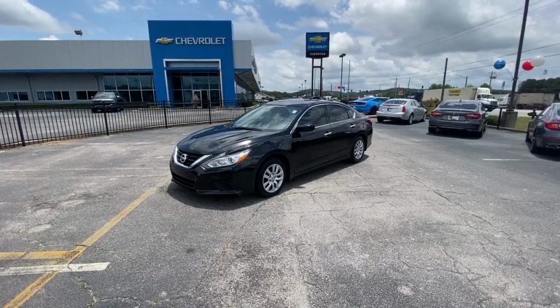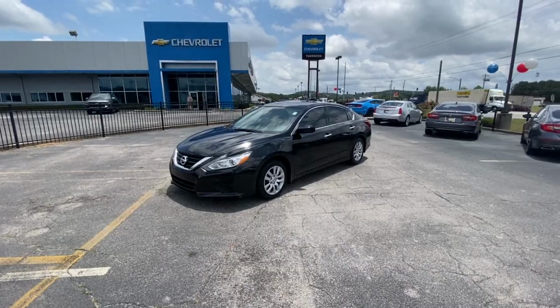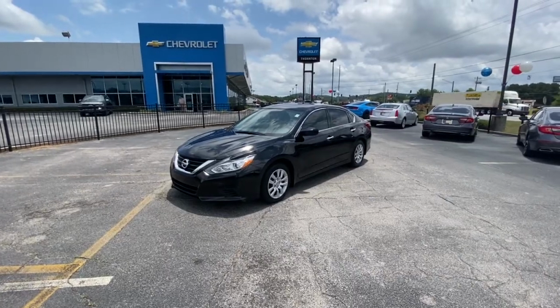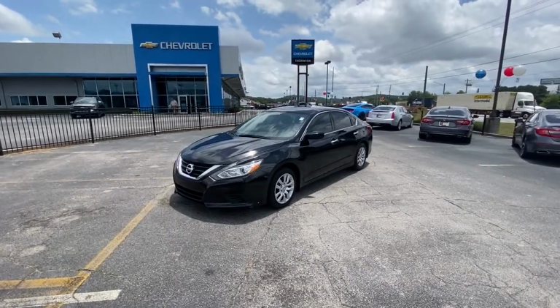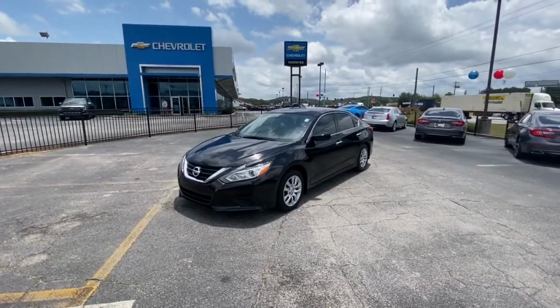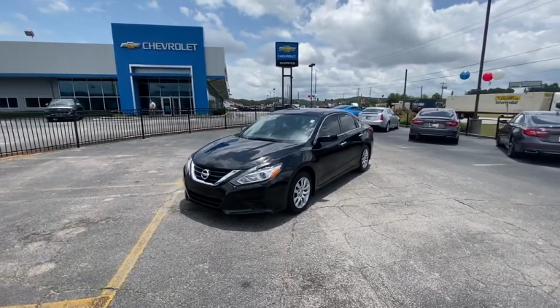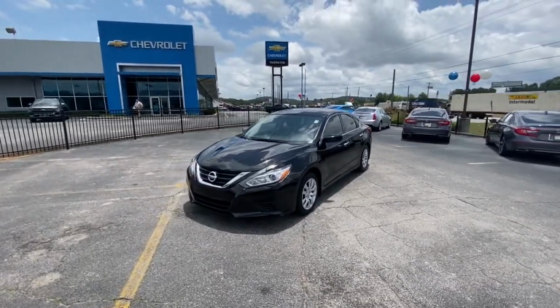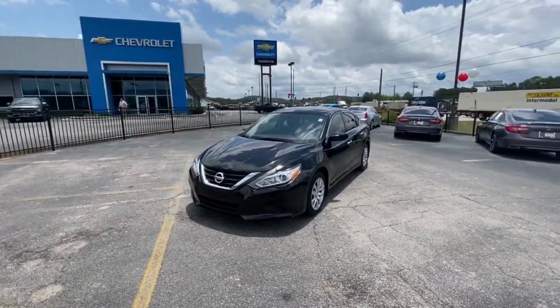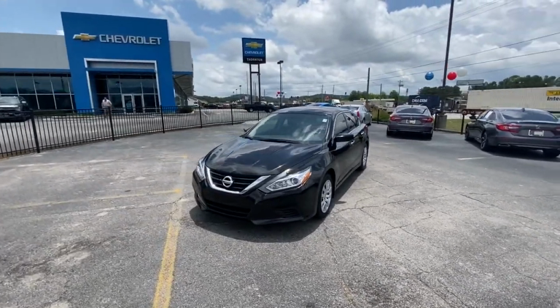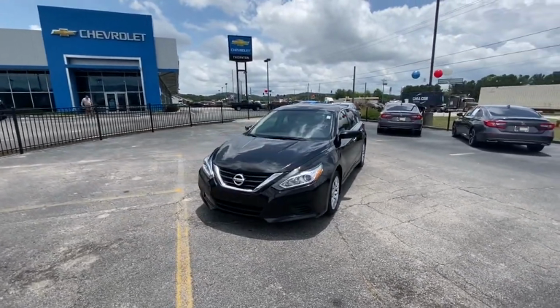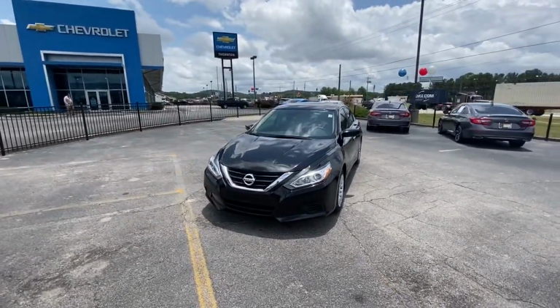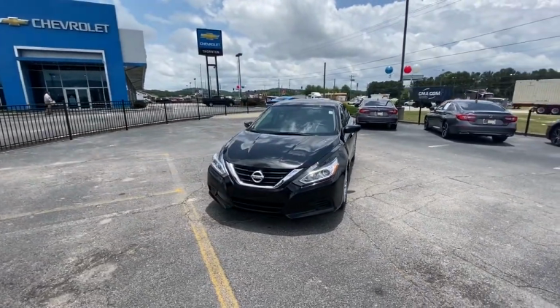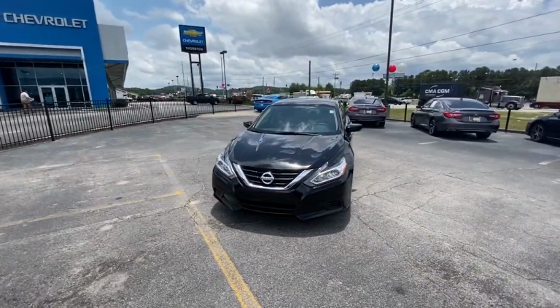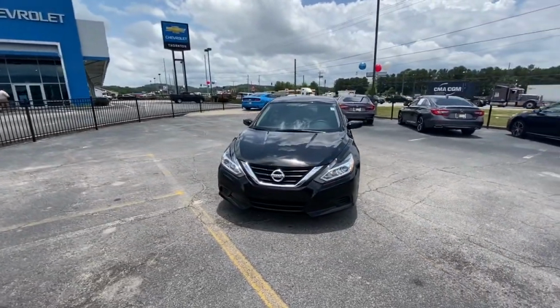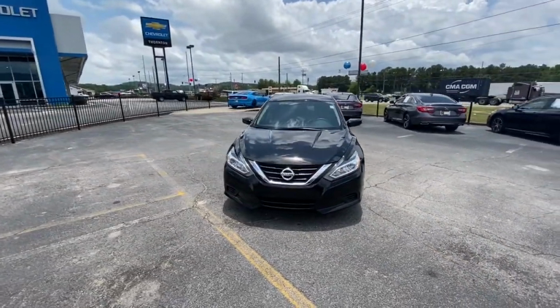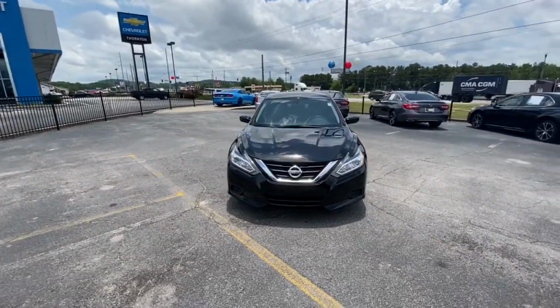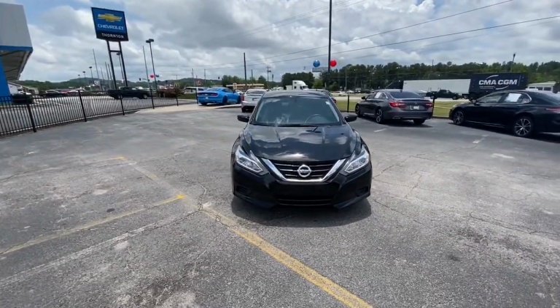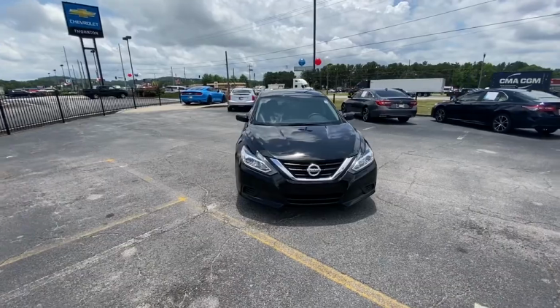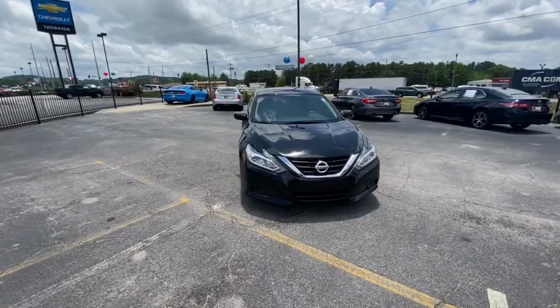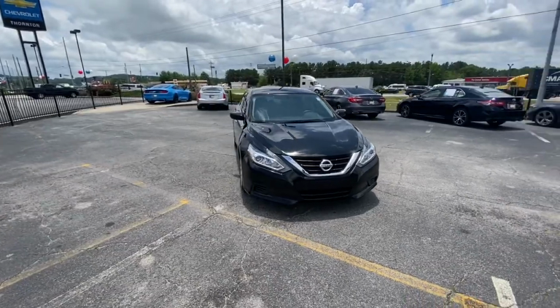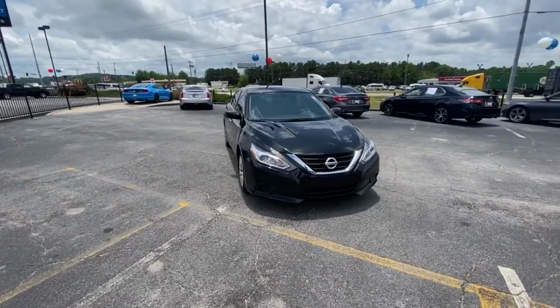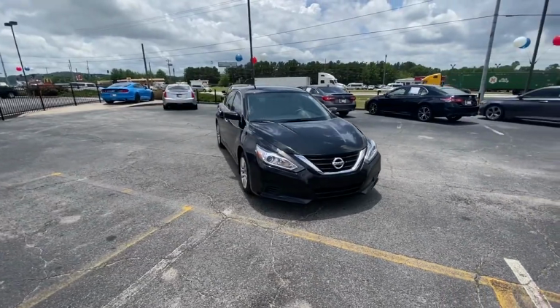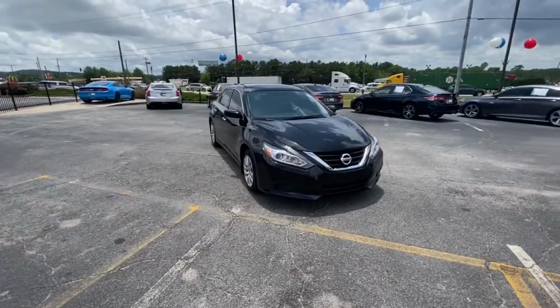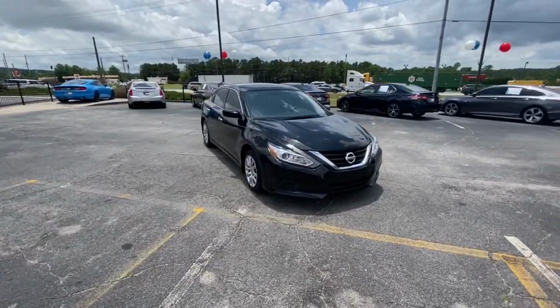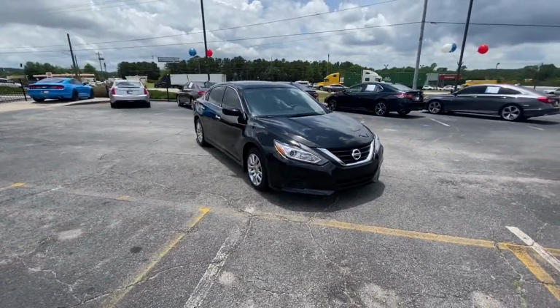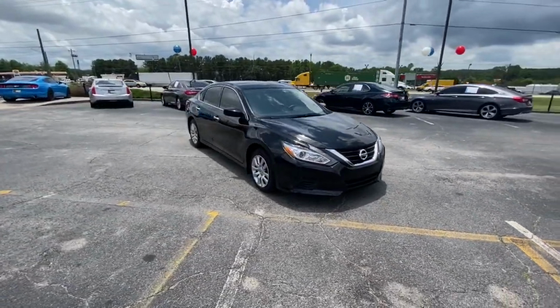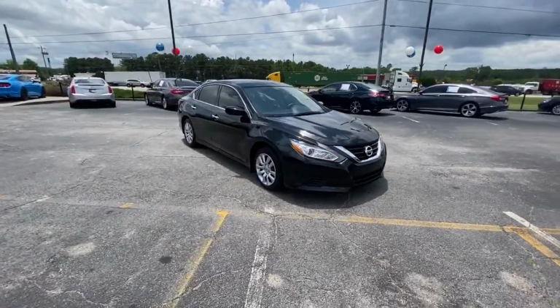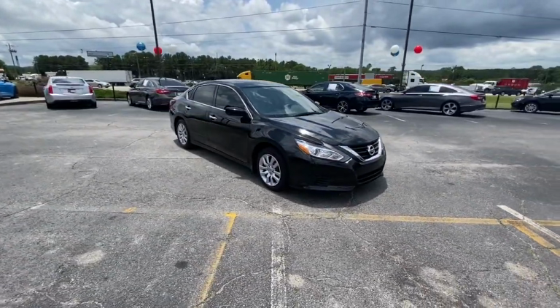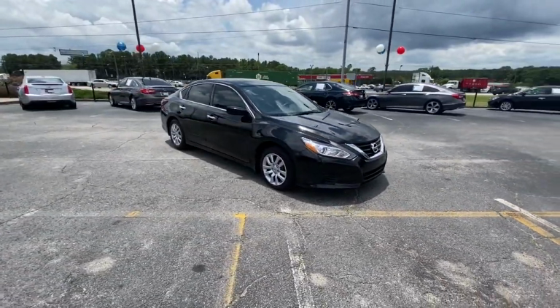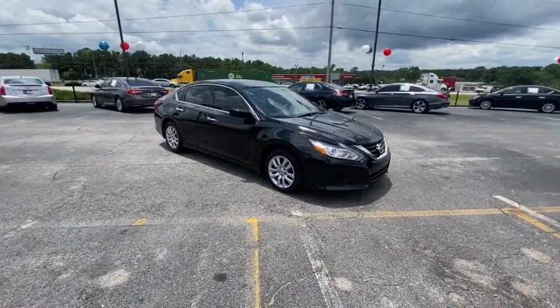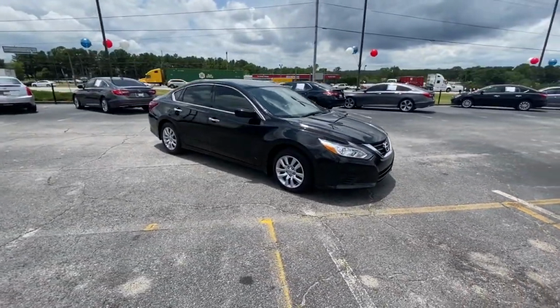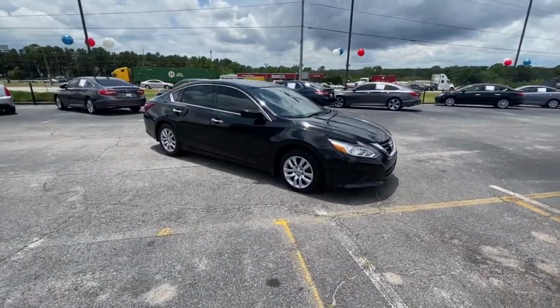Can you see yourself in the 2018 Nissan Altima? This vehicle still has fewer than 50,000 miles on the clock, so it won't last long.